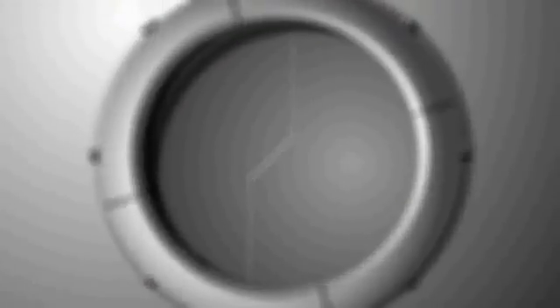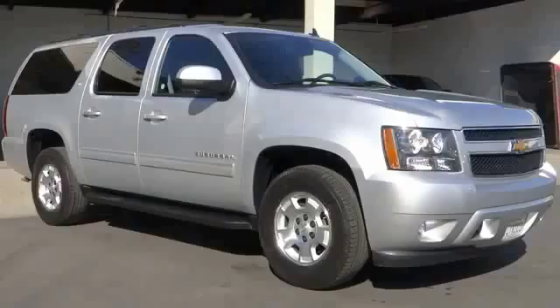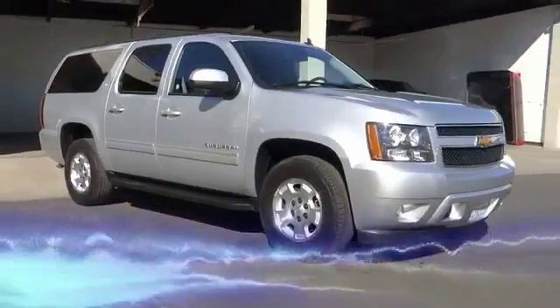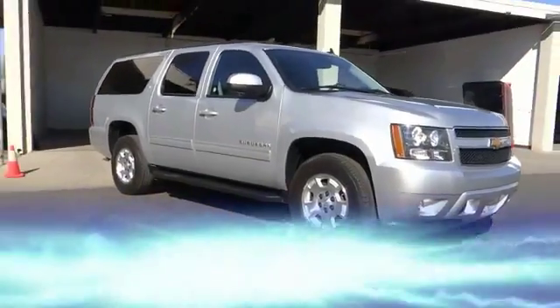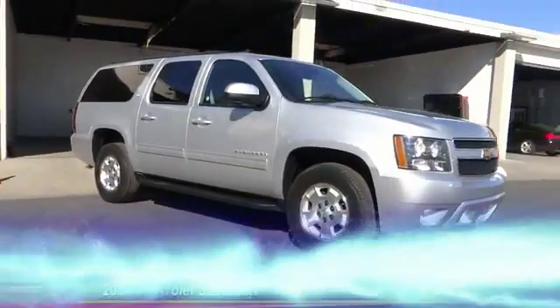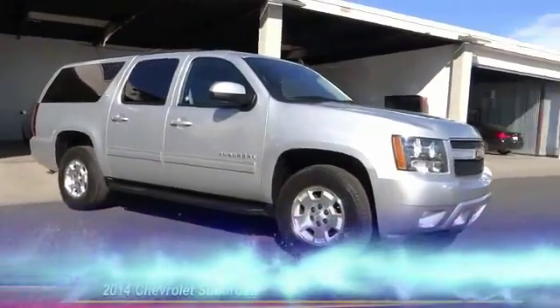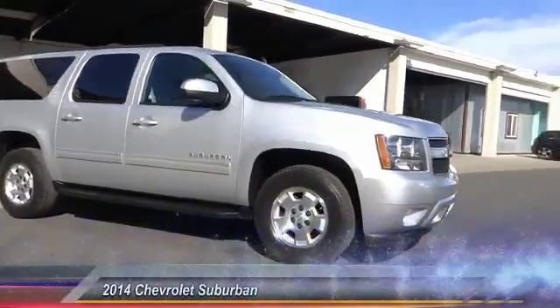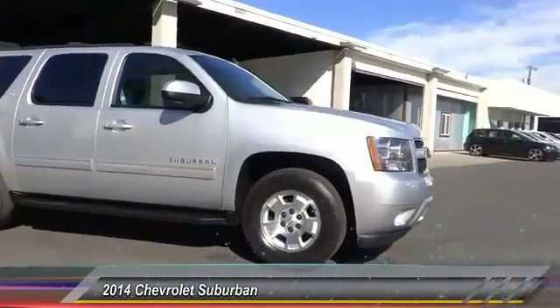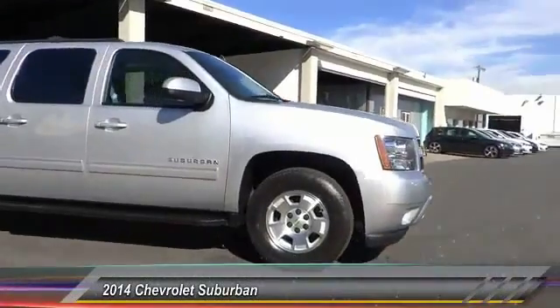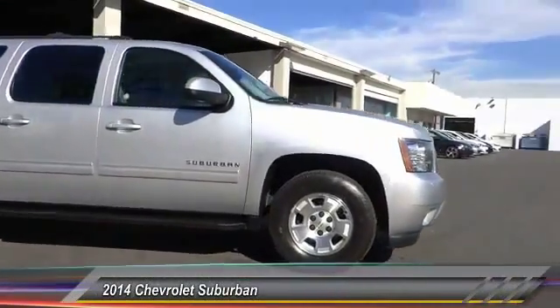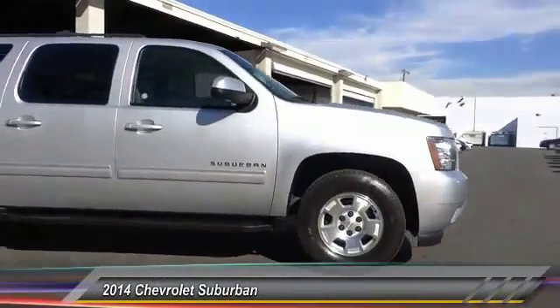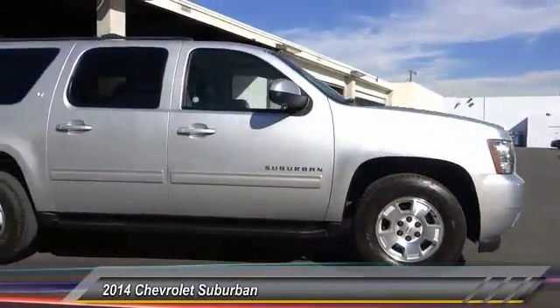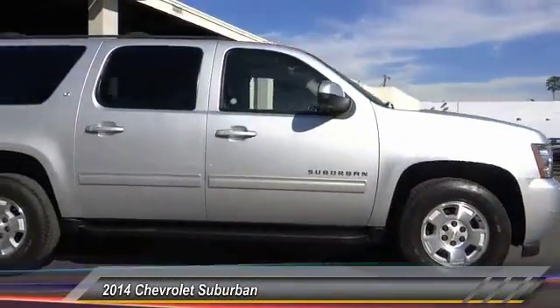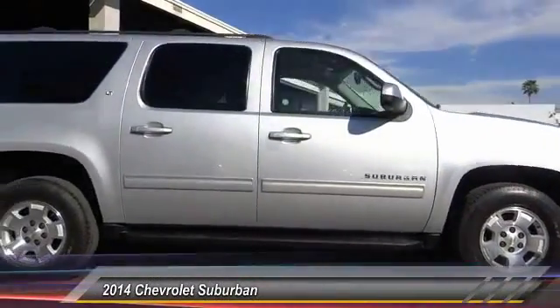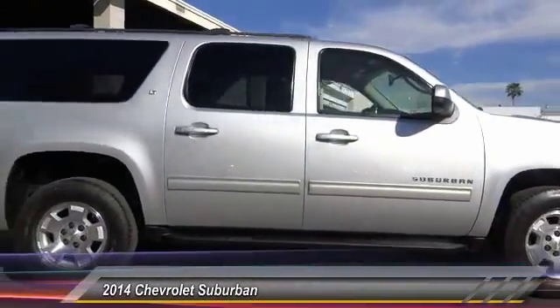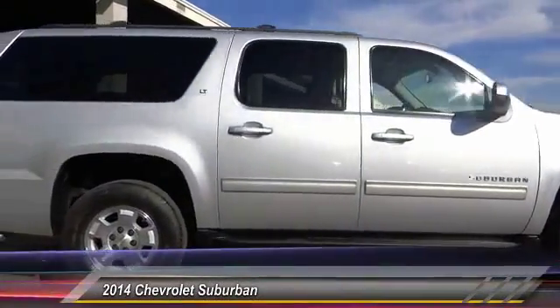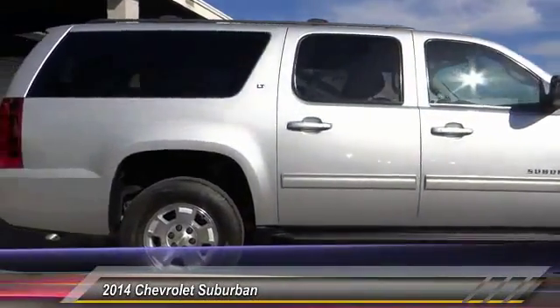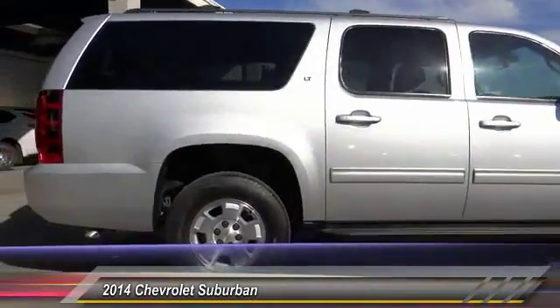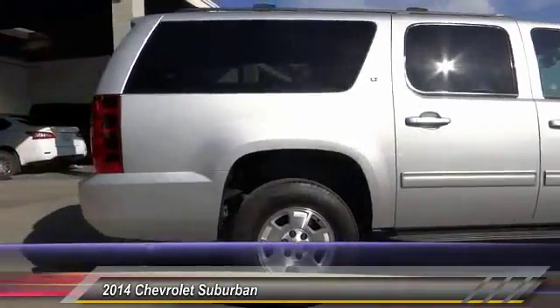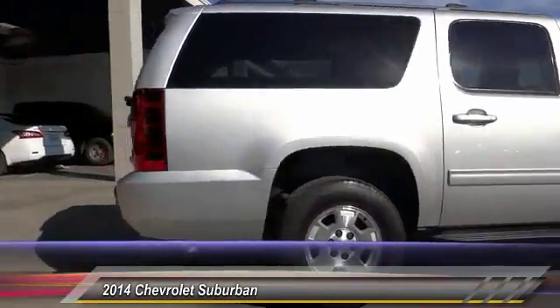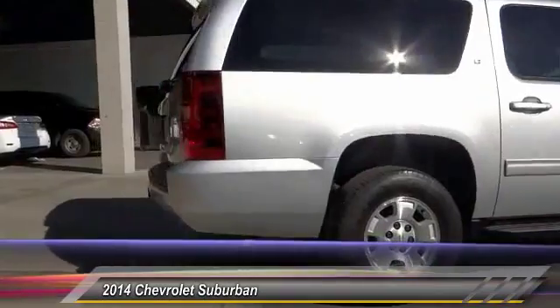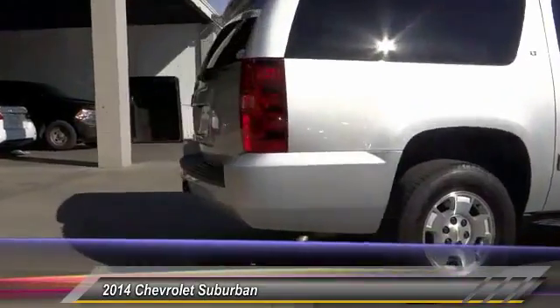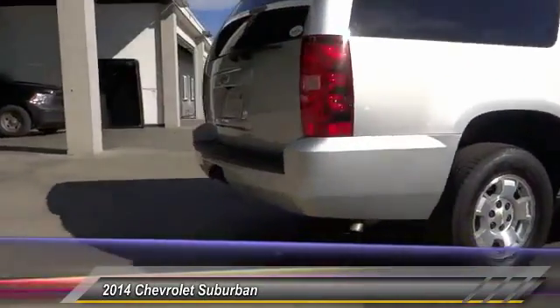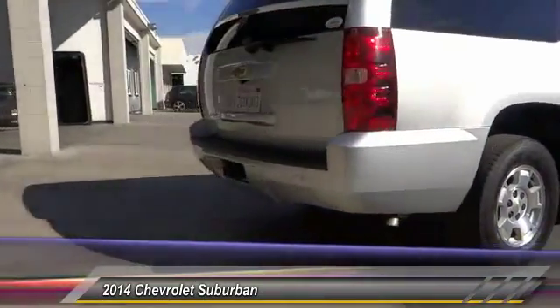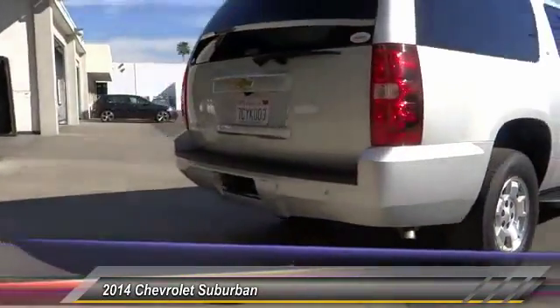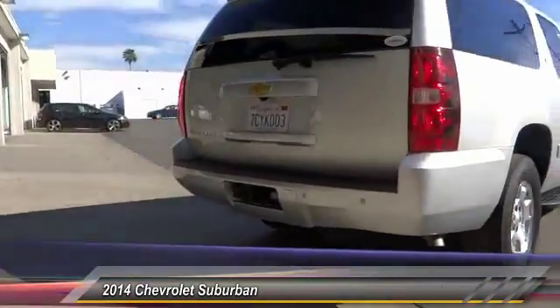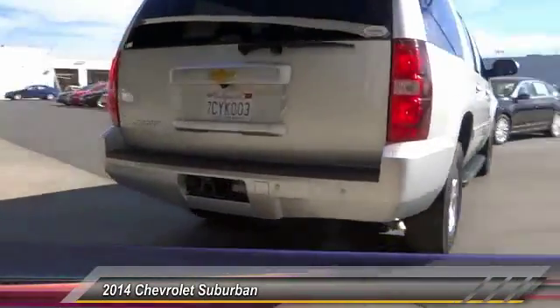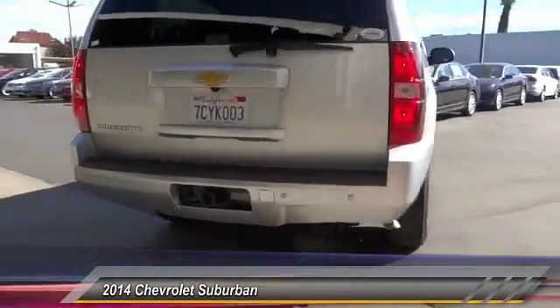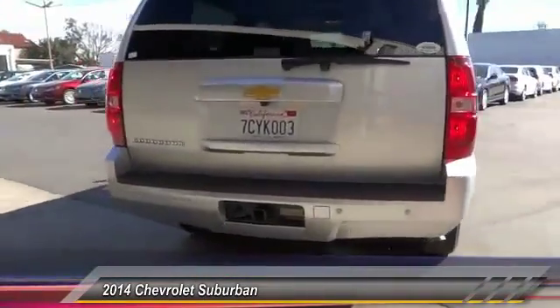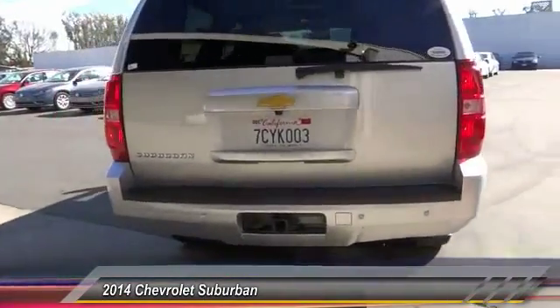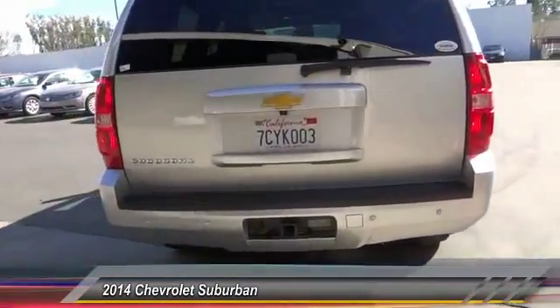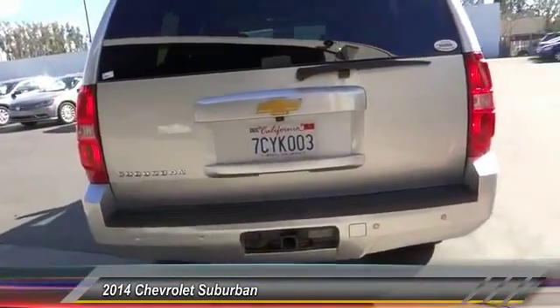The 2014 Suburban. Suburban excels at towing heavy trailers, hauling loads of people and gear, and enduring hard use and rugged terrain, and is priced below $45,000.